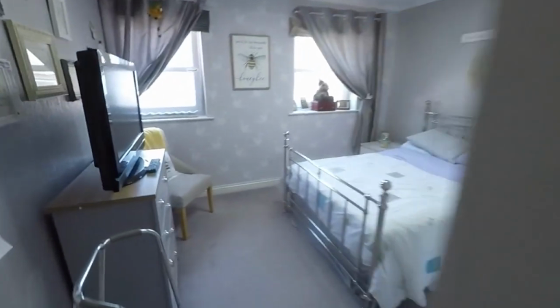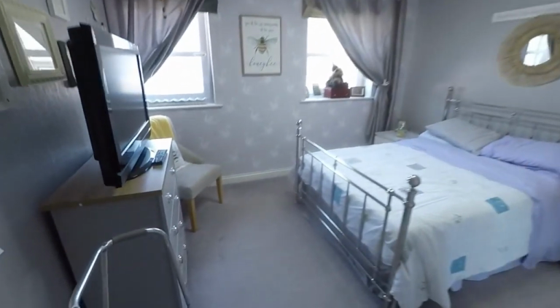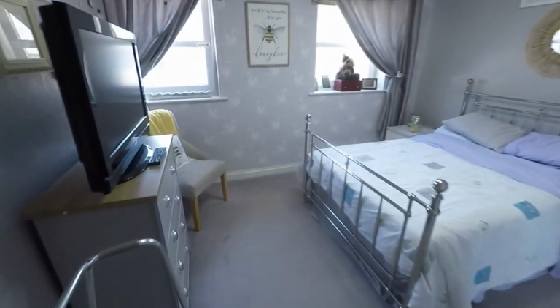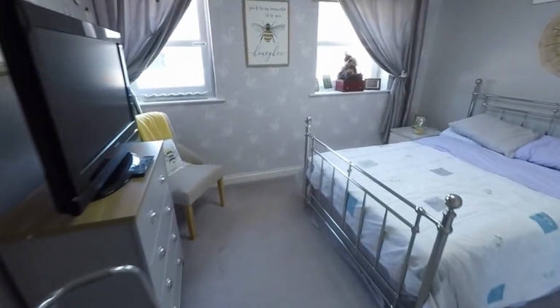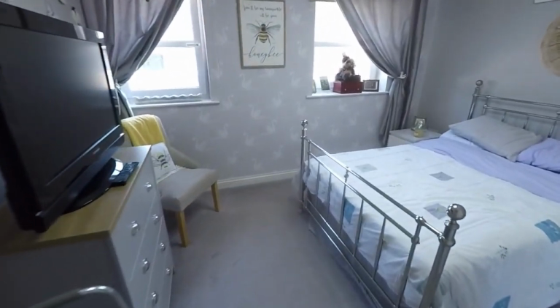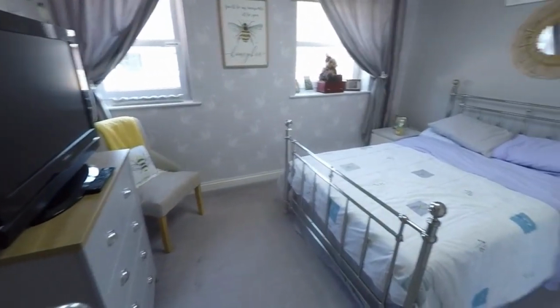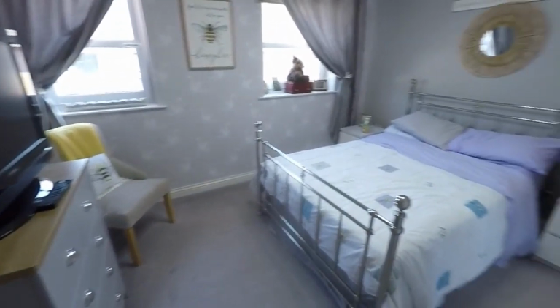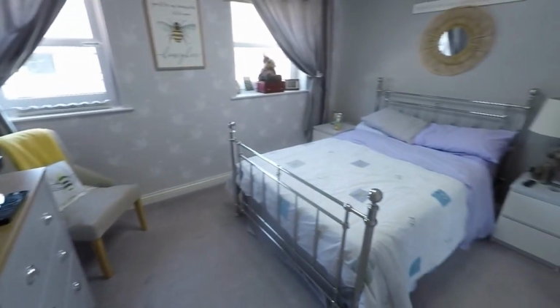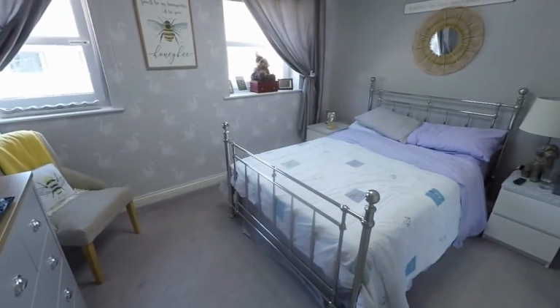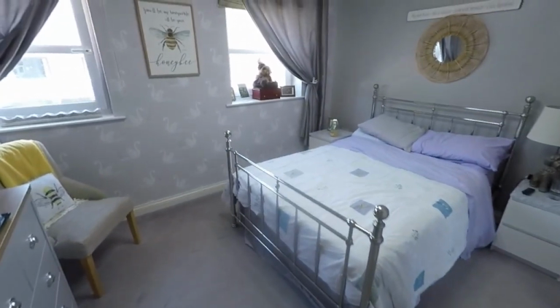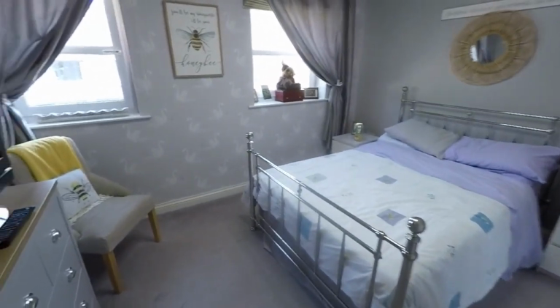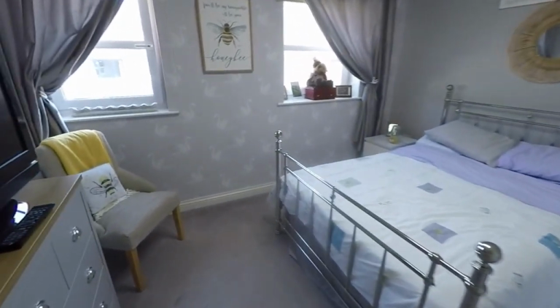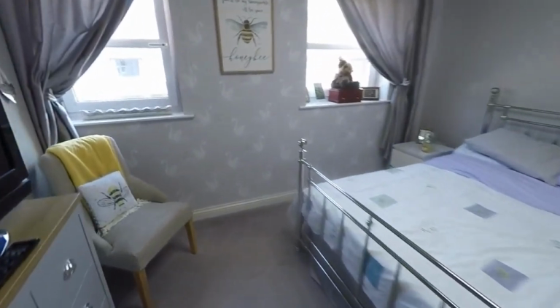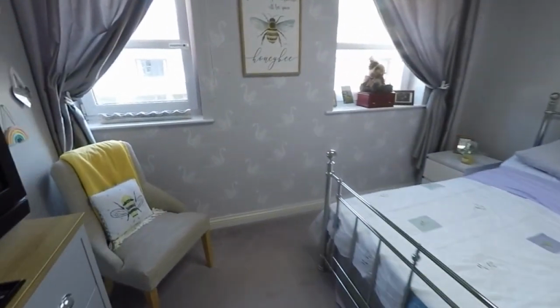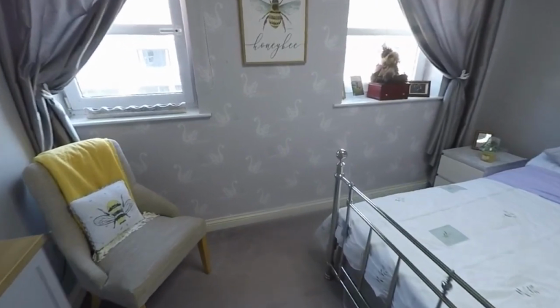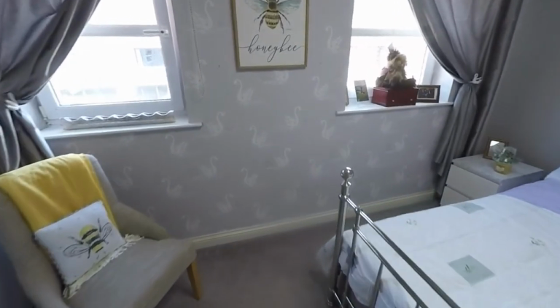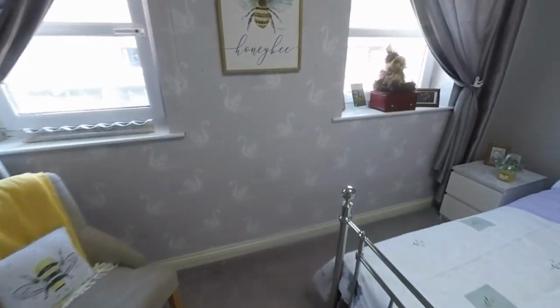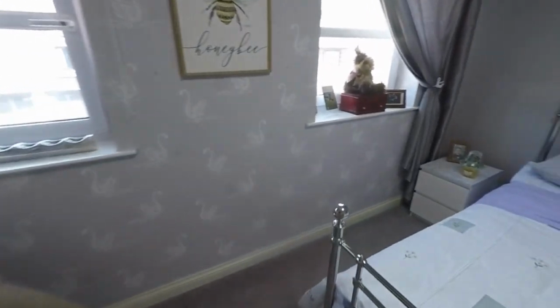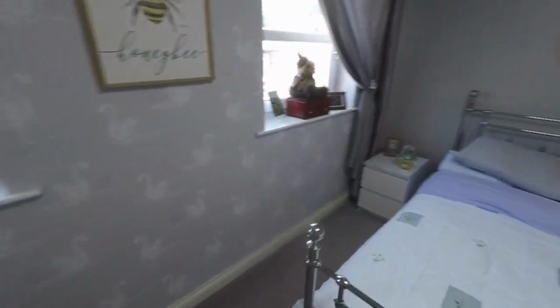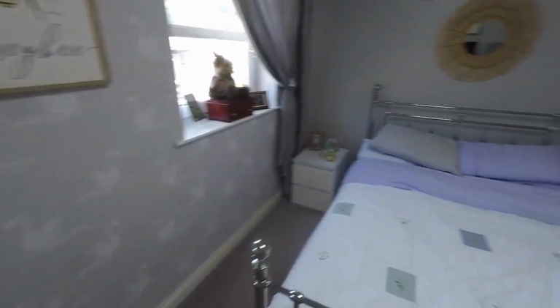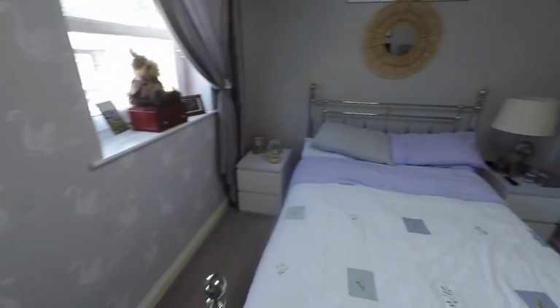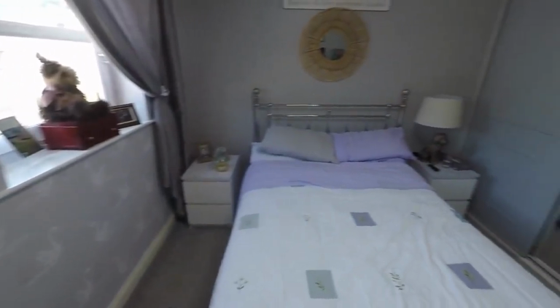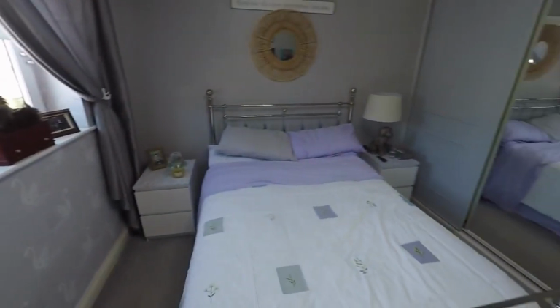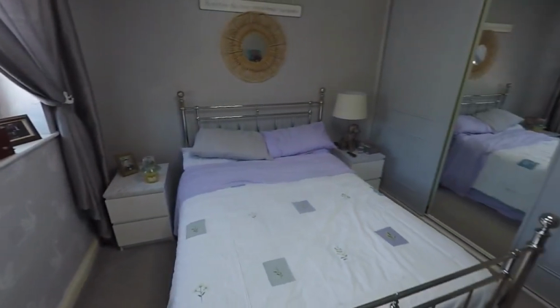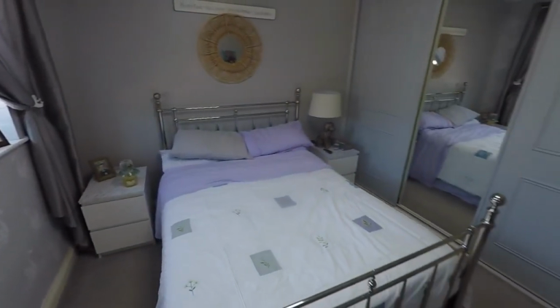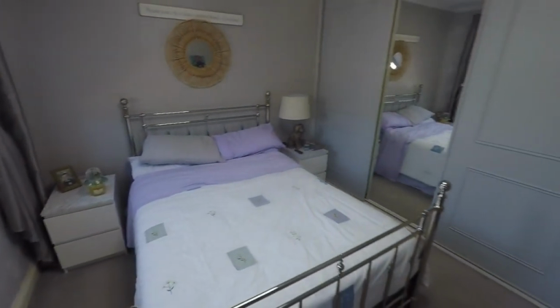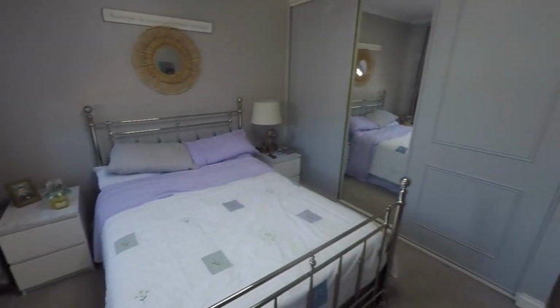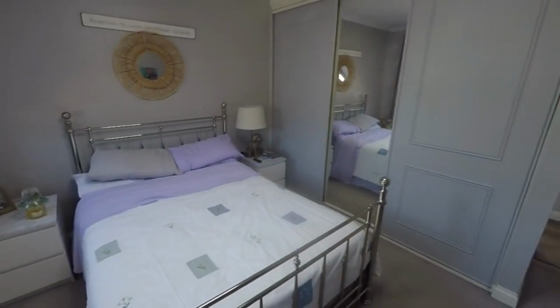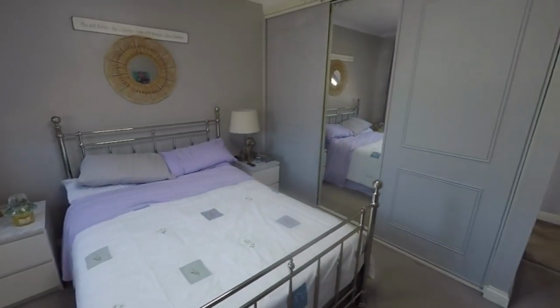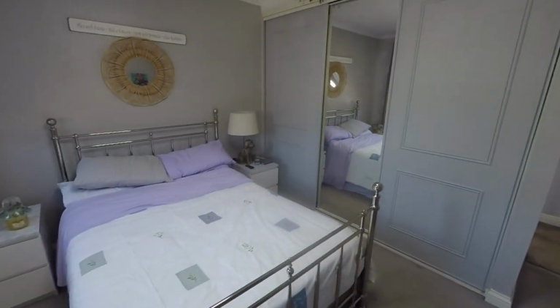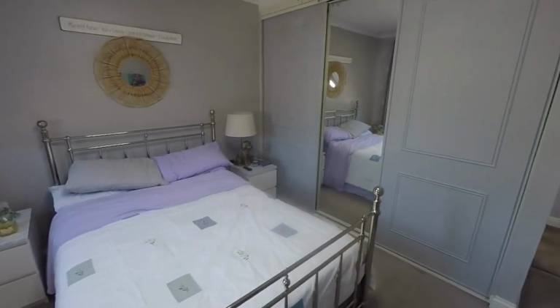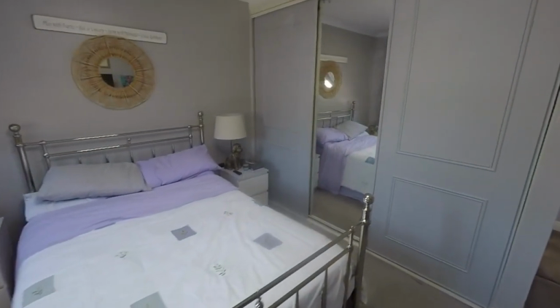Here we have another double bedroom — this will probably be bedroom three. It has two windows to the front and built-in storage as well.